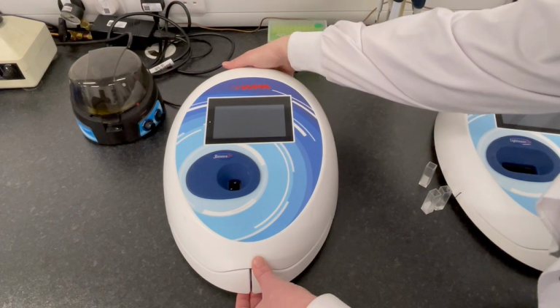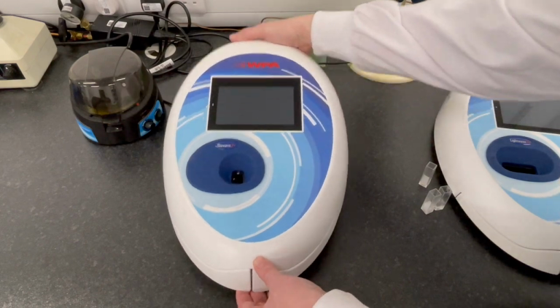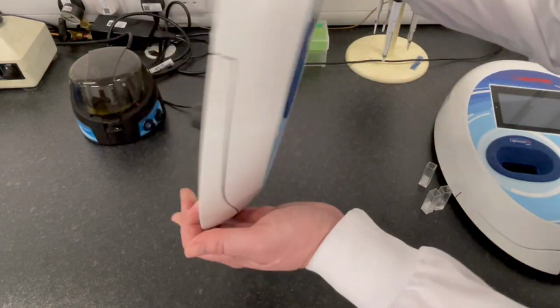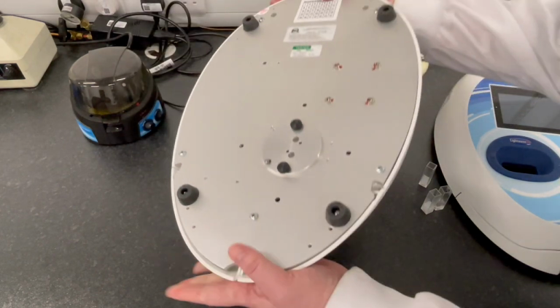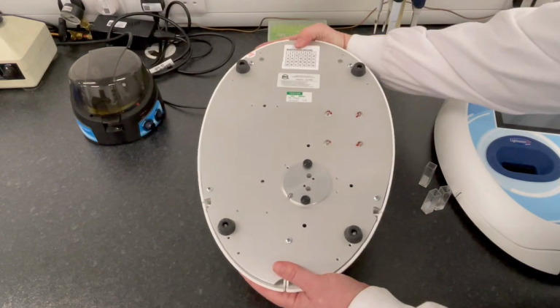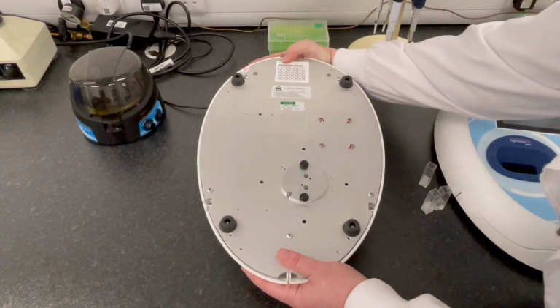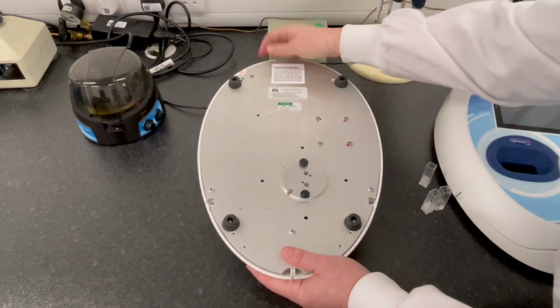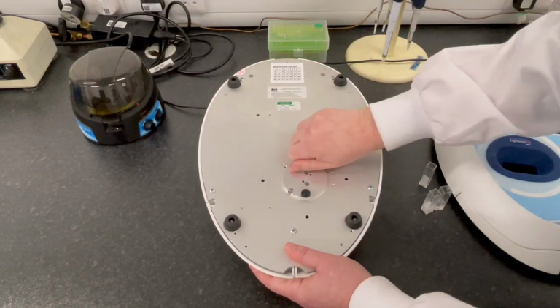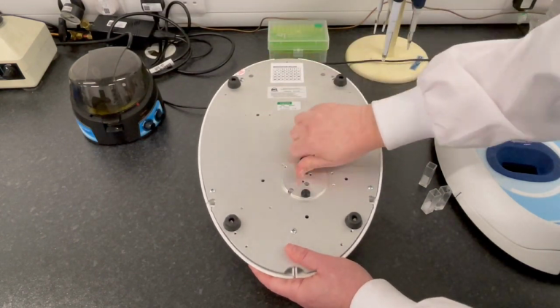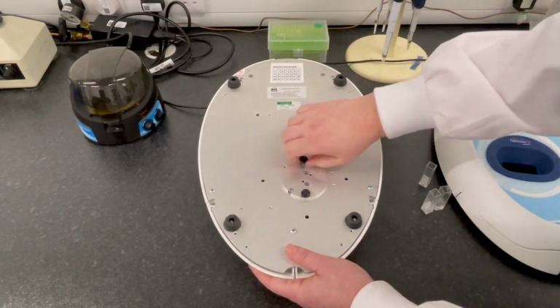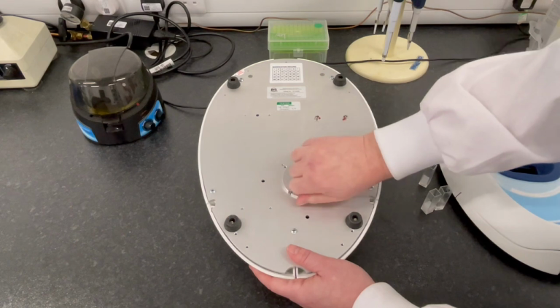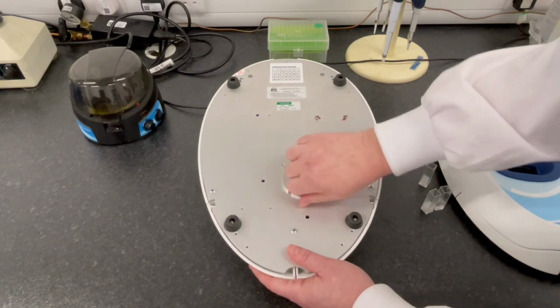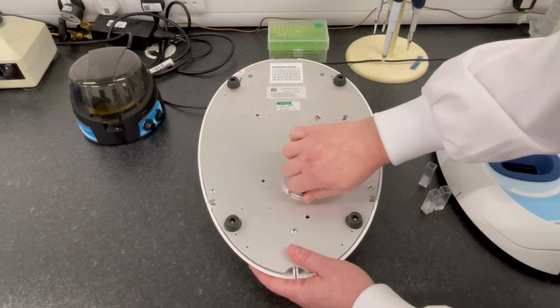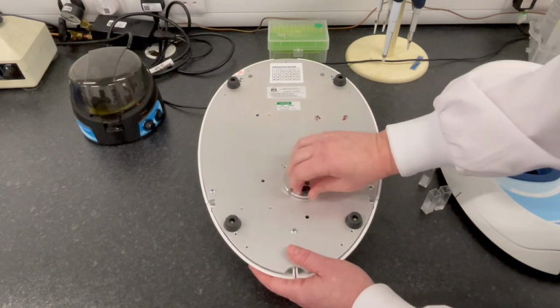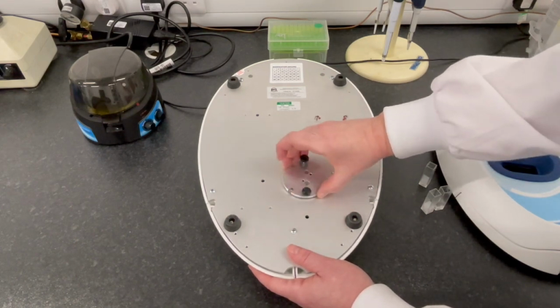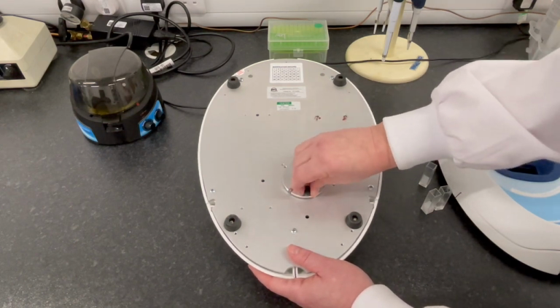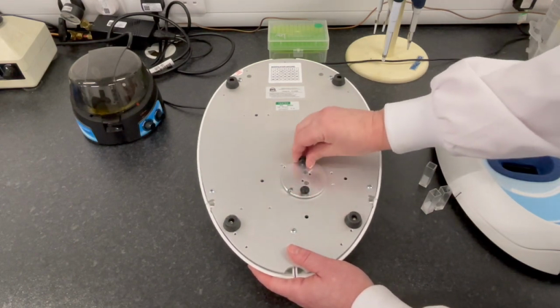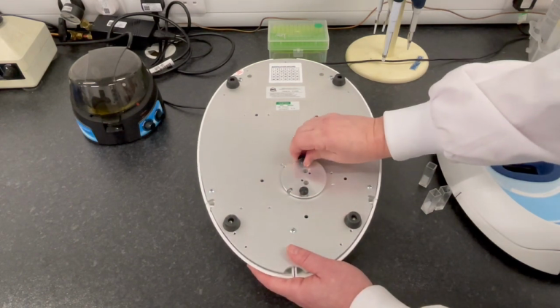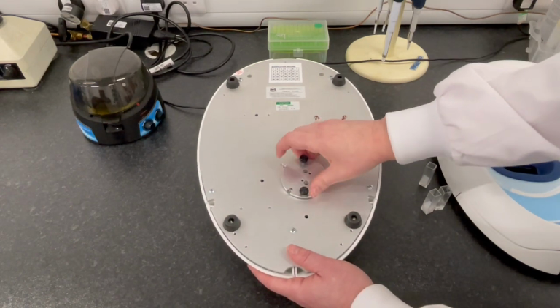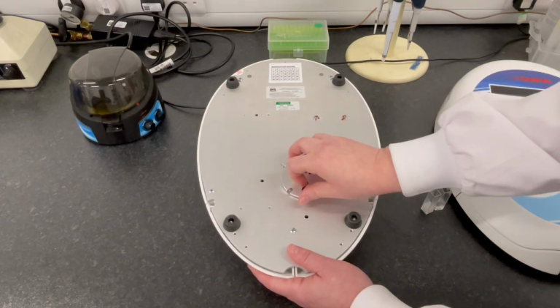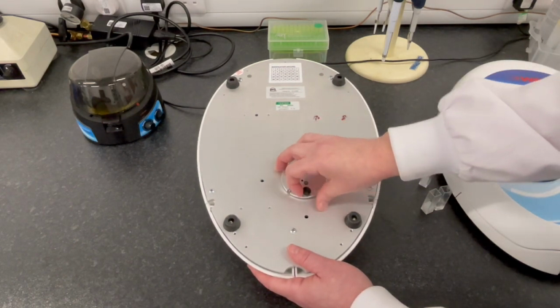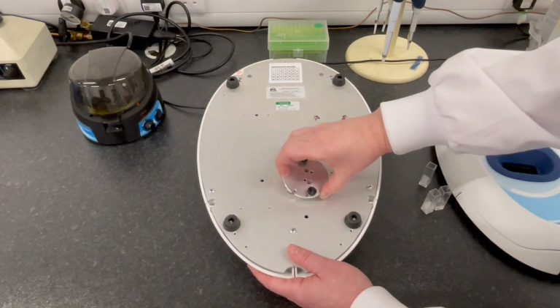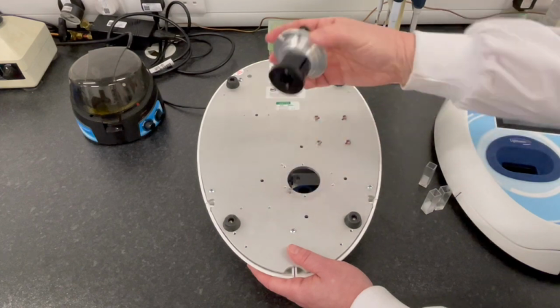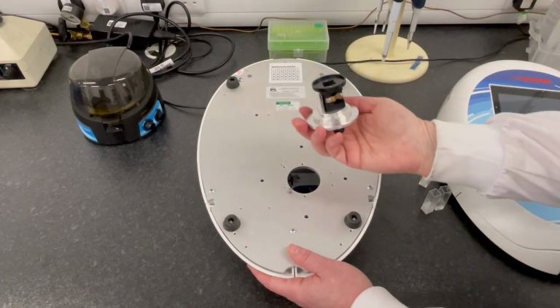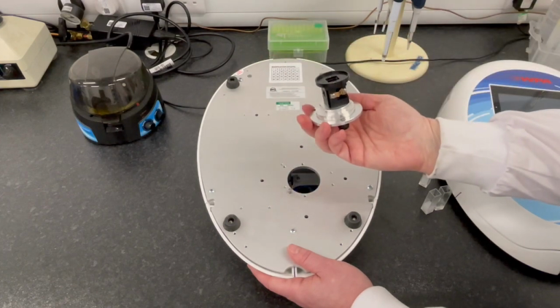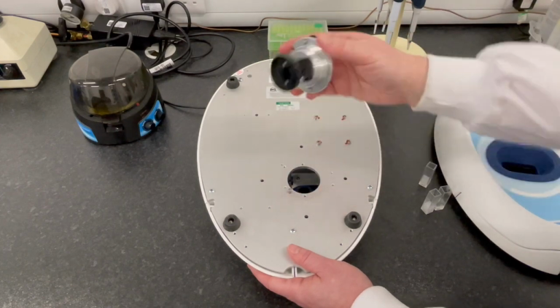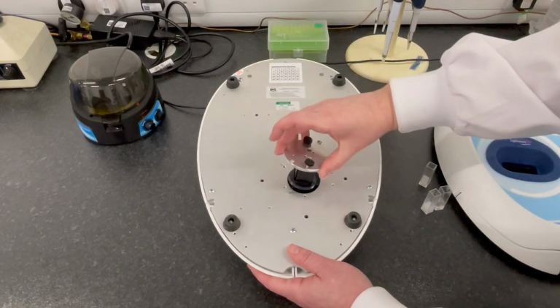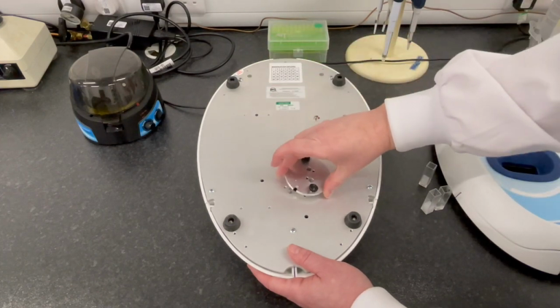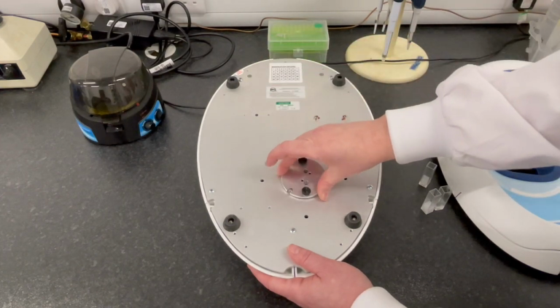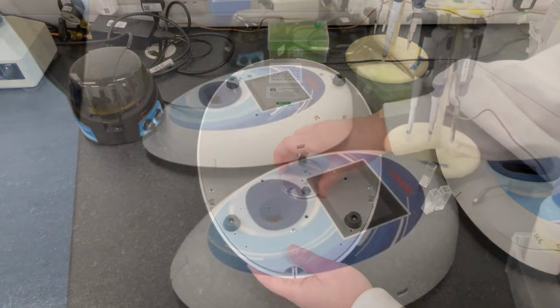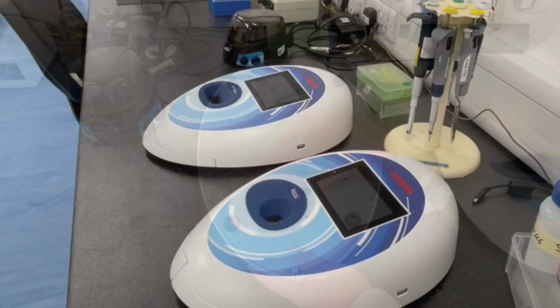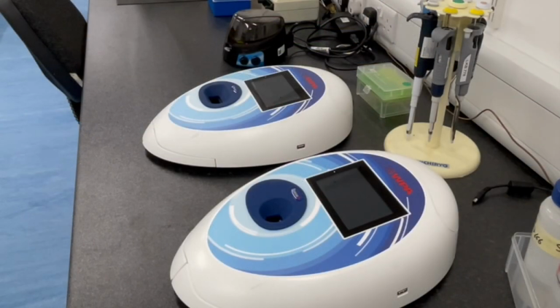Powerful and precise enough for high-end research, the easy clean sample ports, as well as the lightweight and portability of these spectros, makes them robust enough for even the most hardcore teaching labs. They can even be stacked for compact storage.